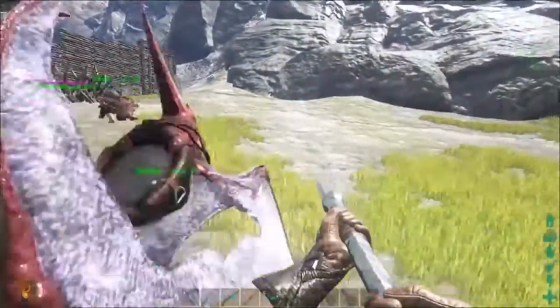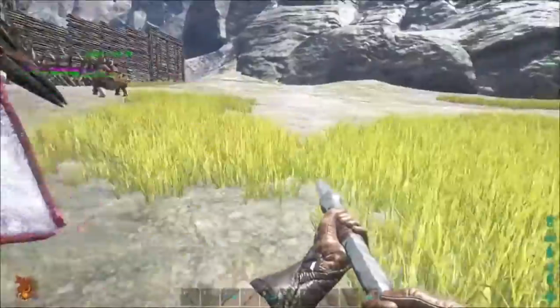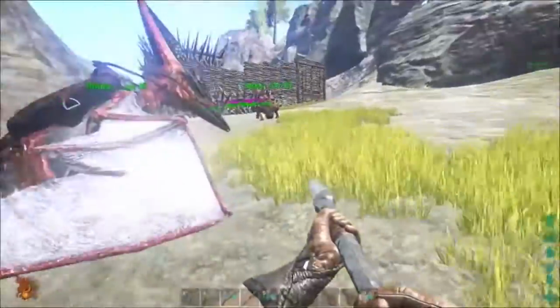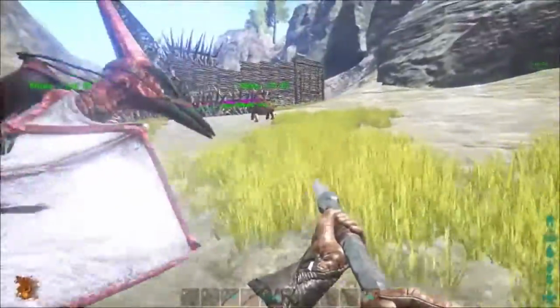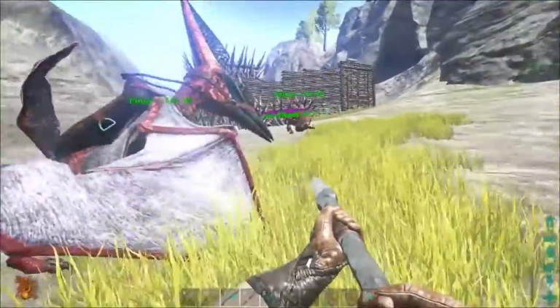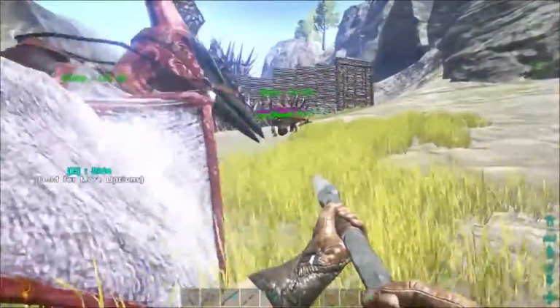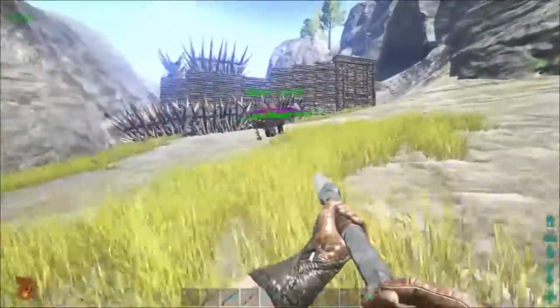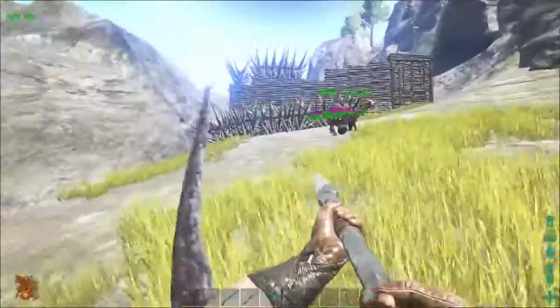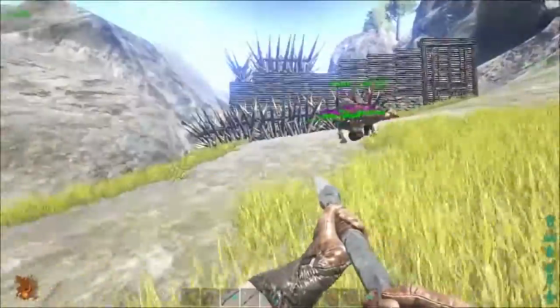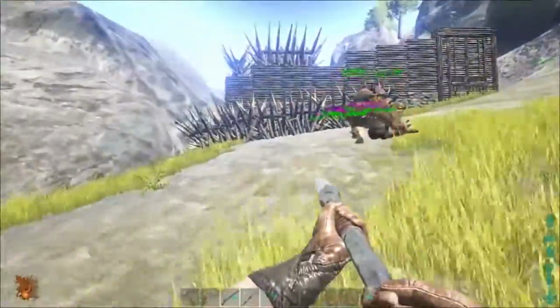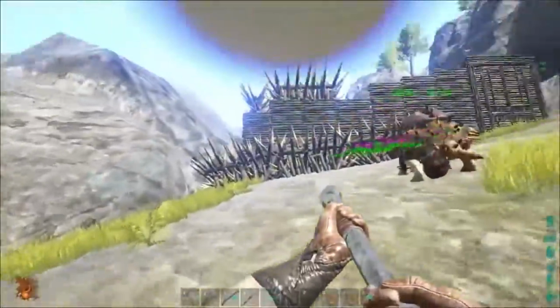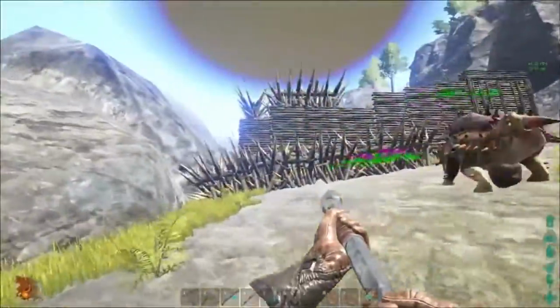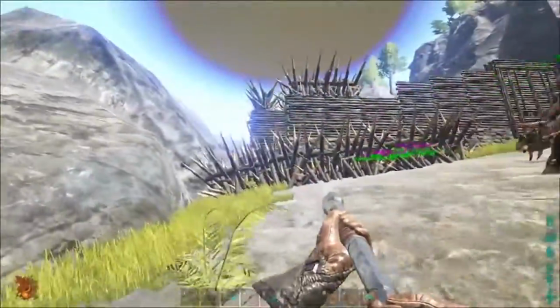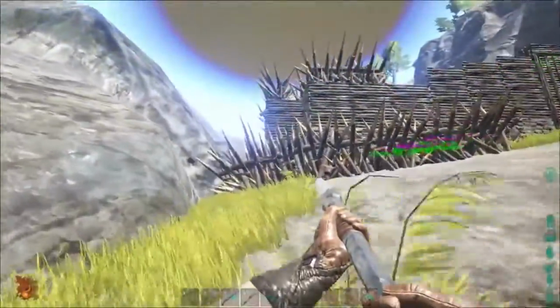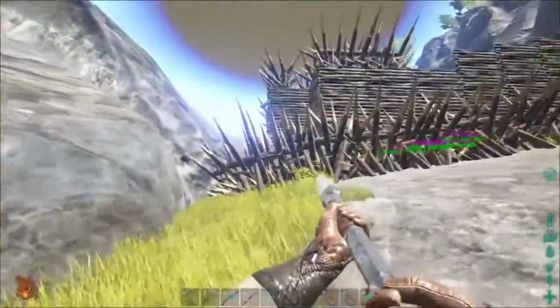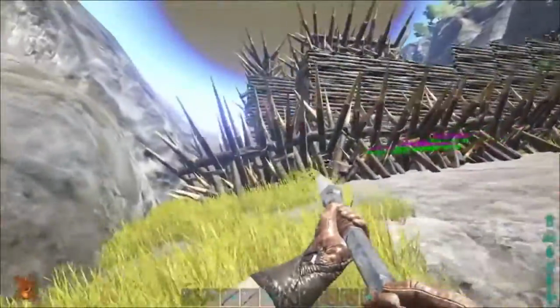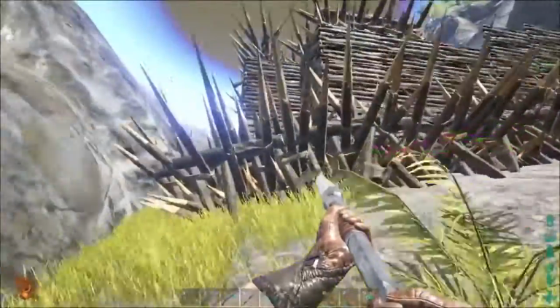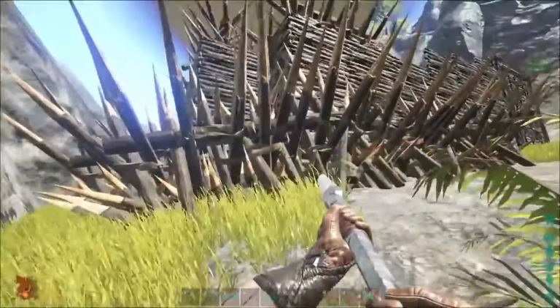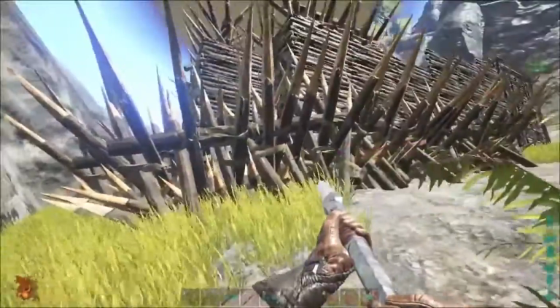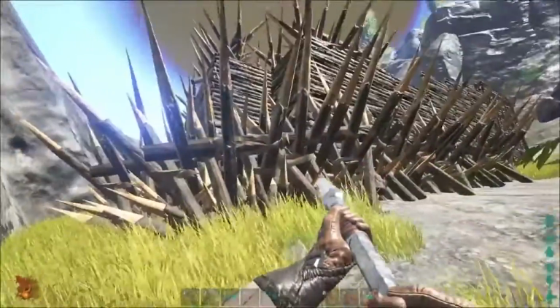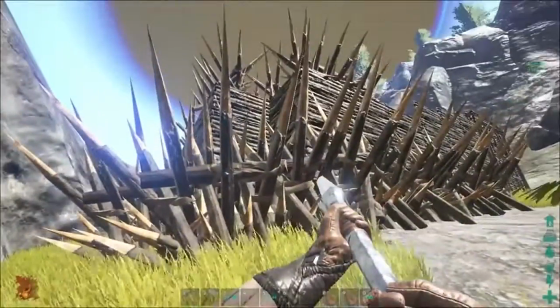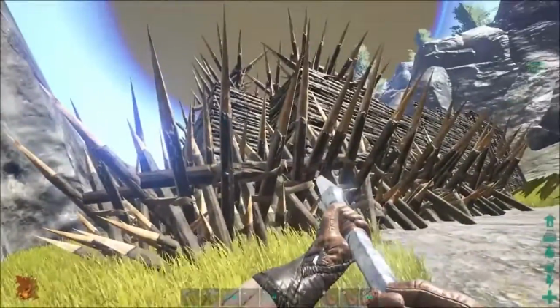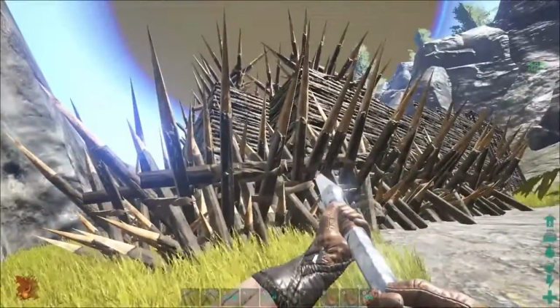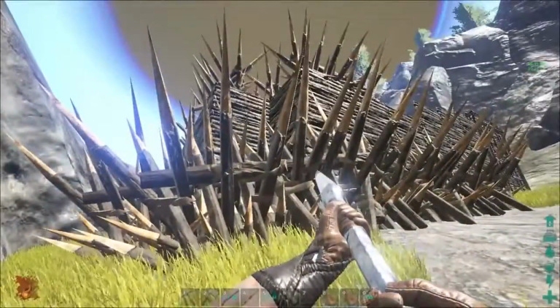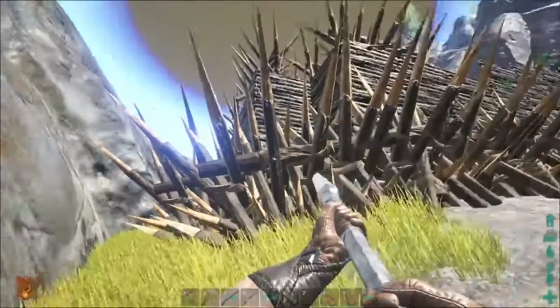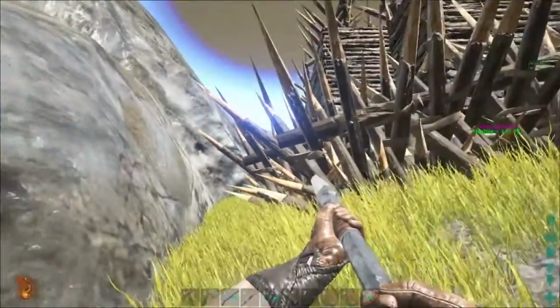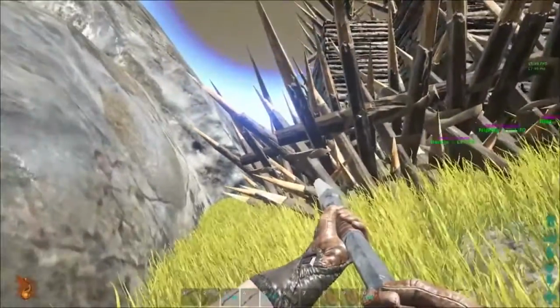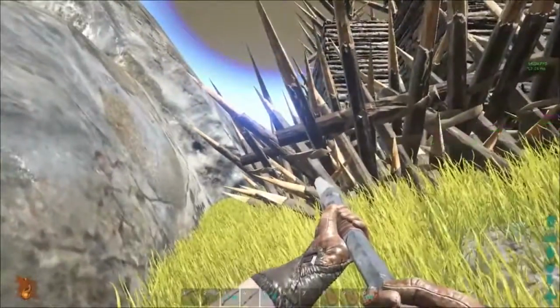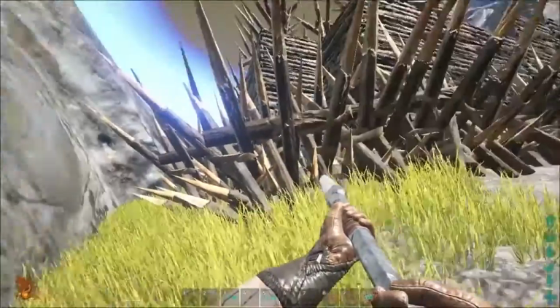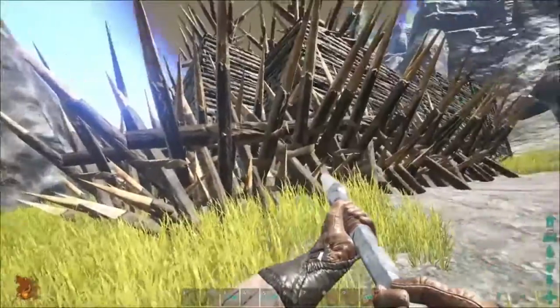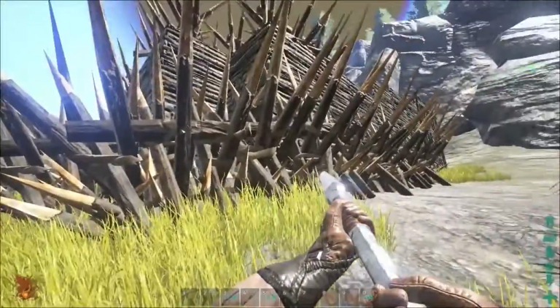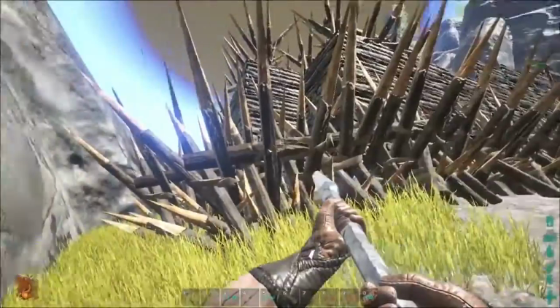So you are level 10, you have unlocked all the wood building materials and wood spikes. I recommend building smaller at lower levels to stay hidden and use spikes to defend your wooden base.